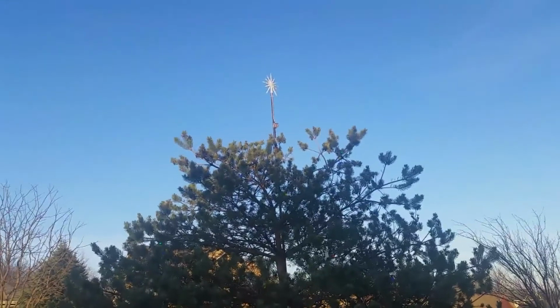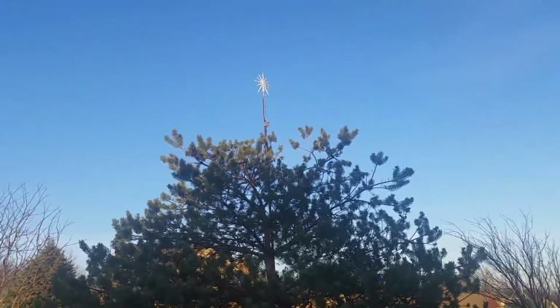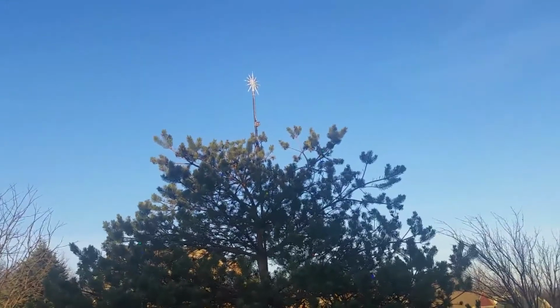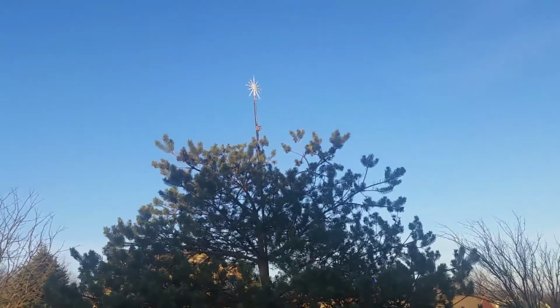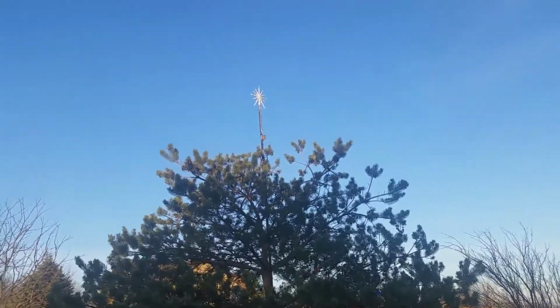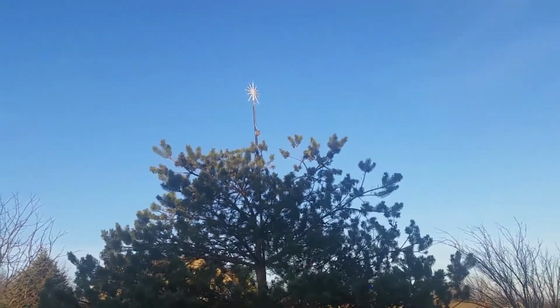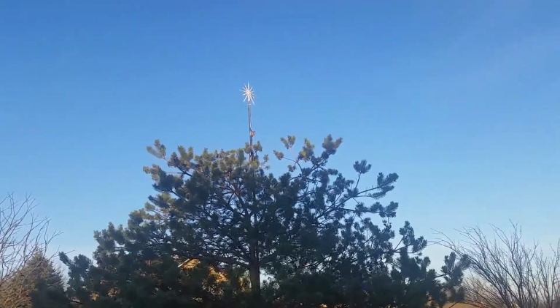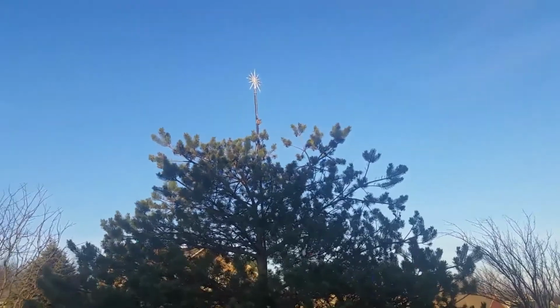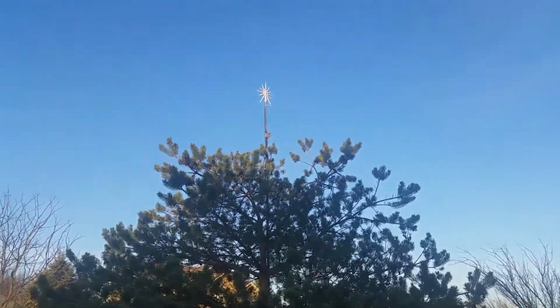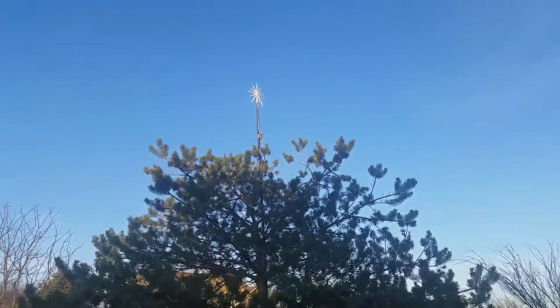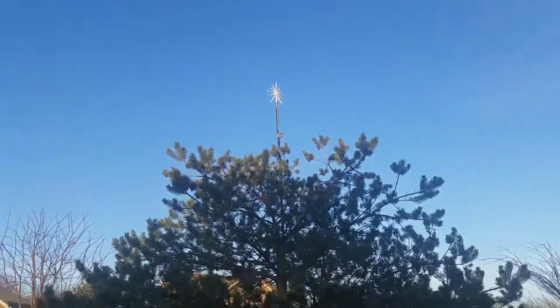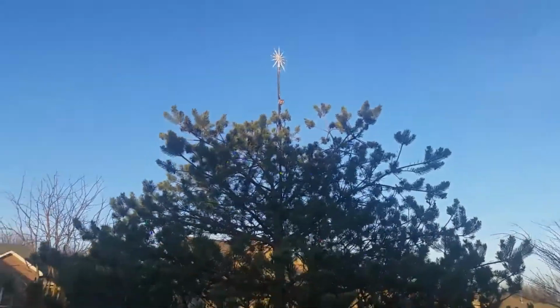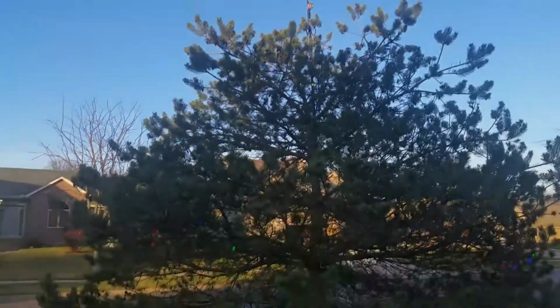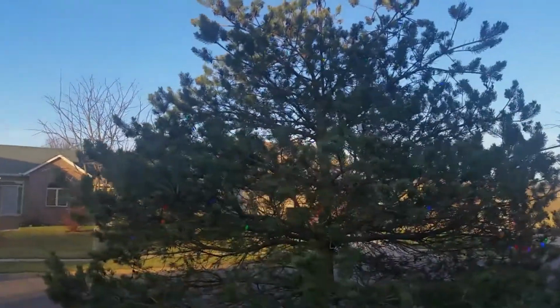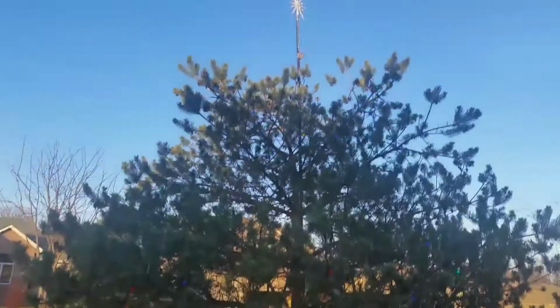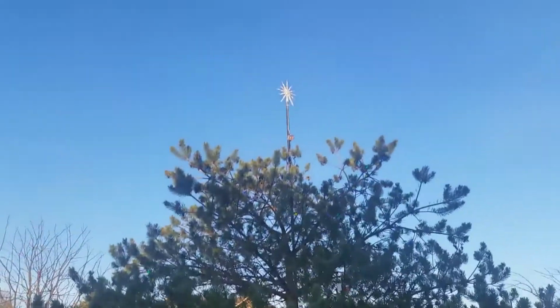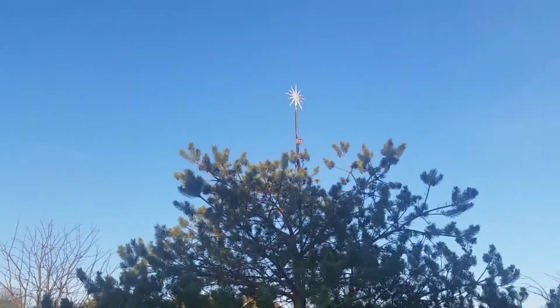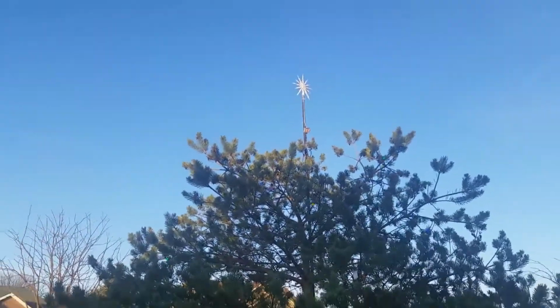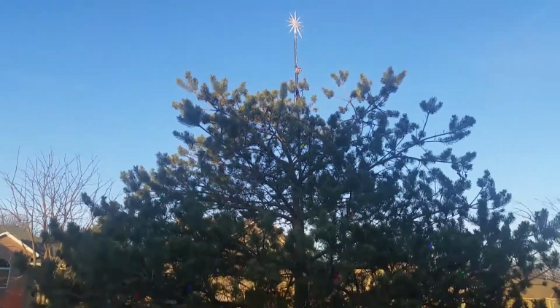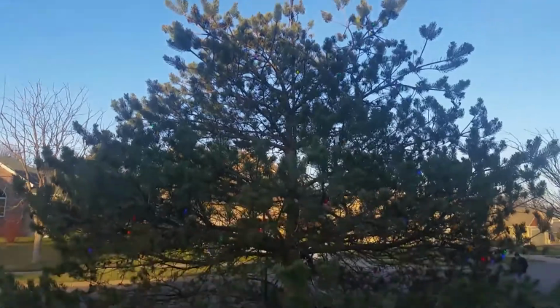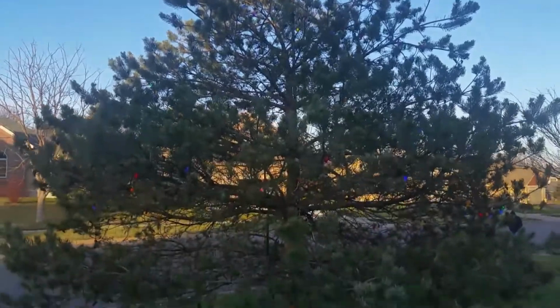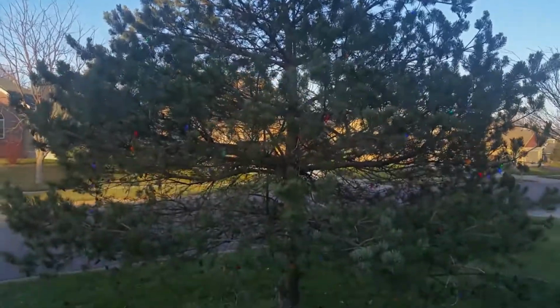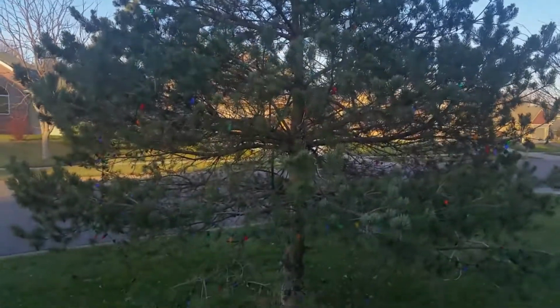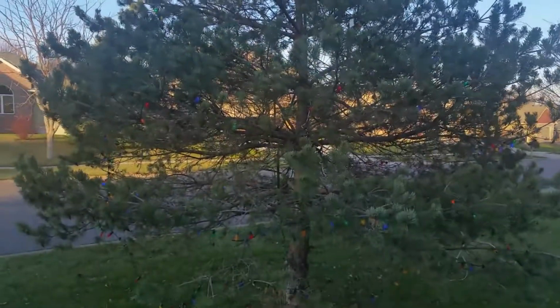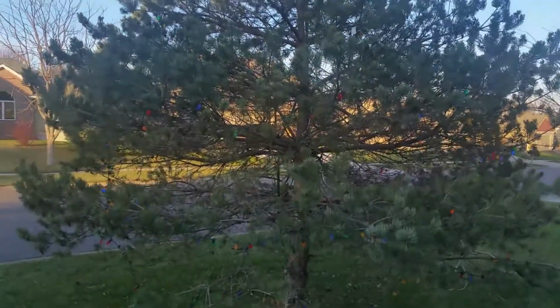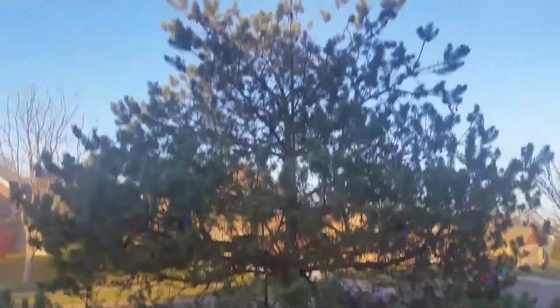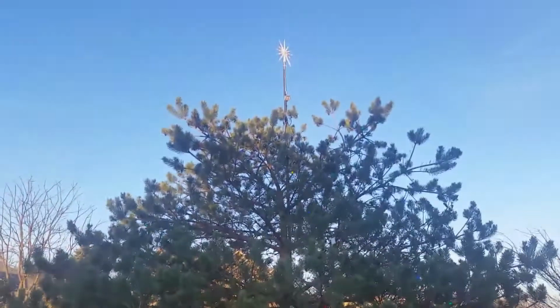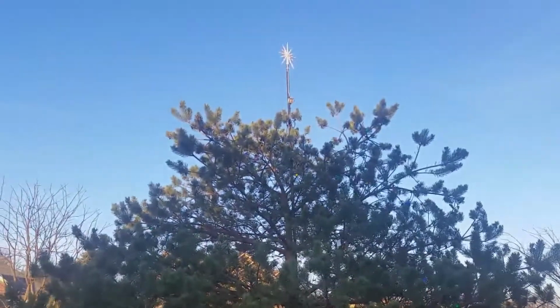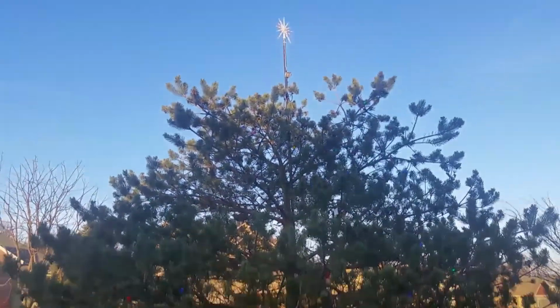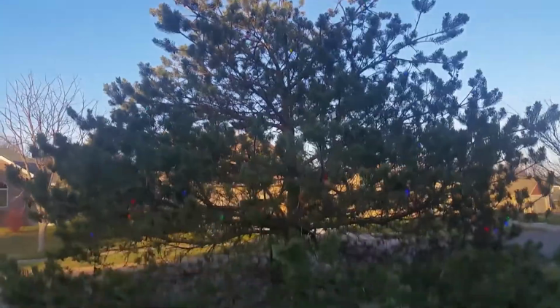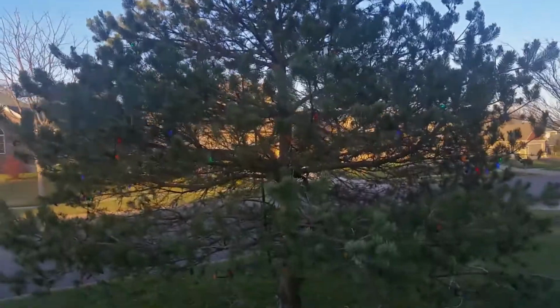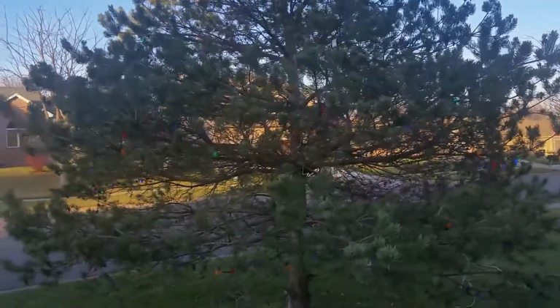Here's a little something I've been wanting to do for years. I actually put a LED star on top, got all these decorated here, and stuck a pole up the middle of the tree.